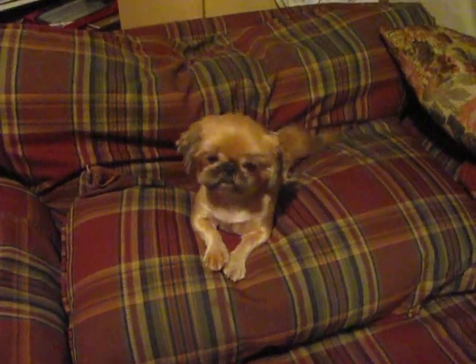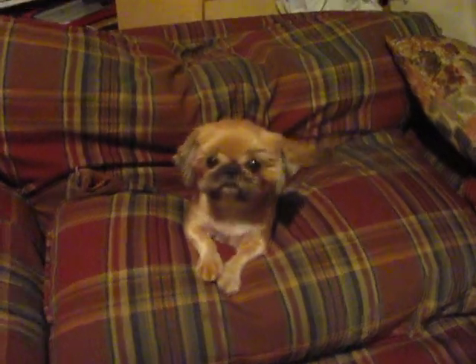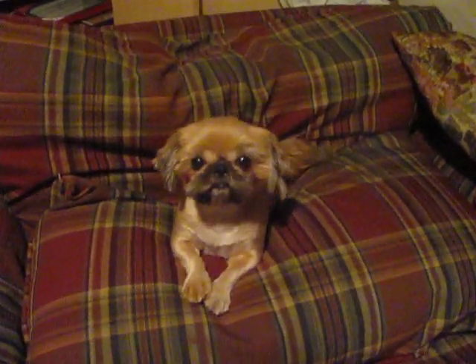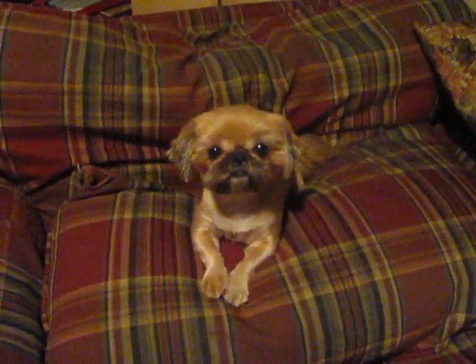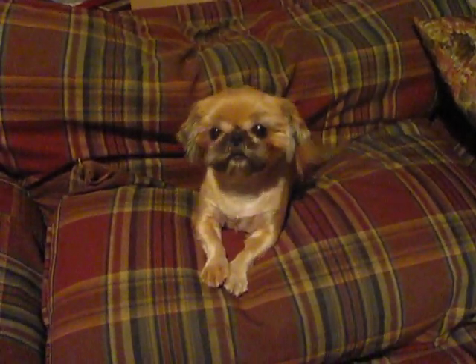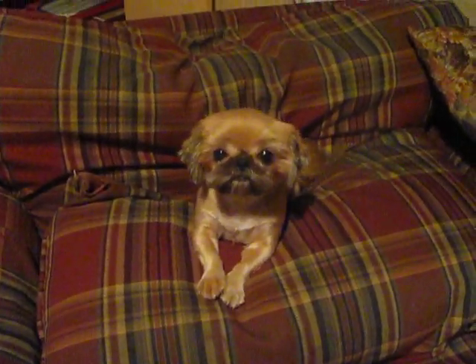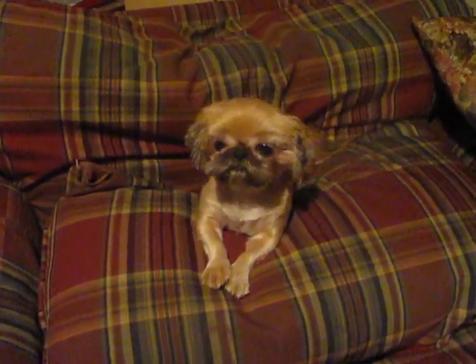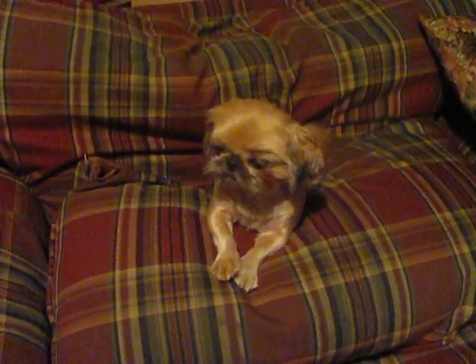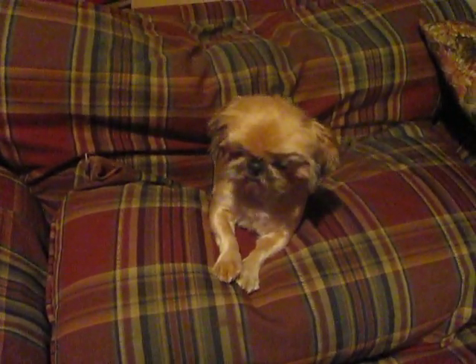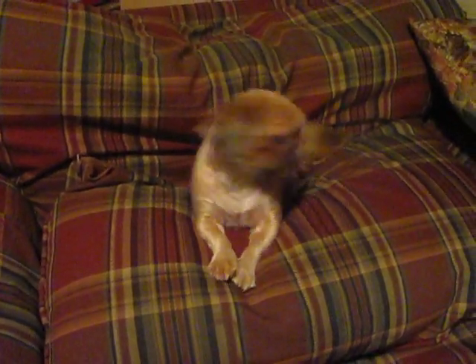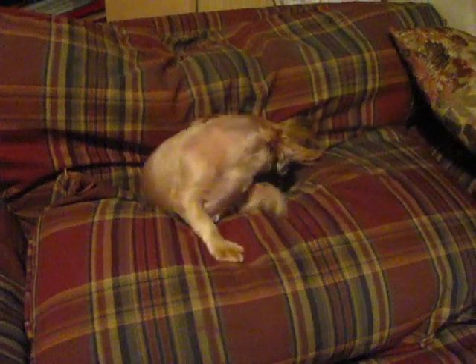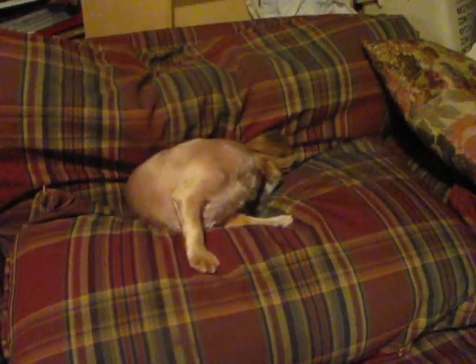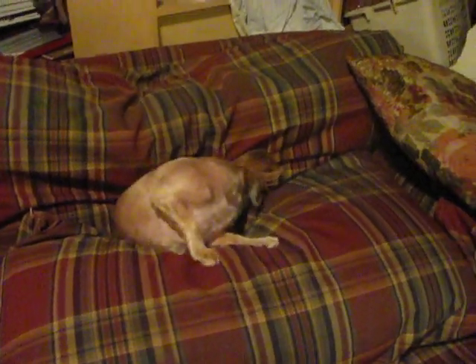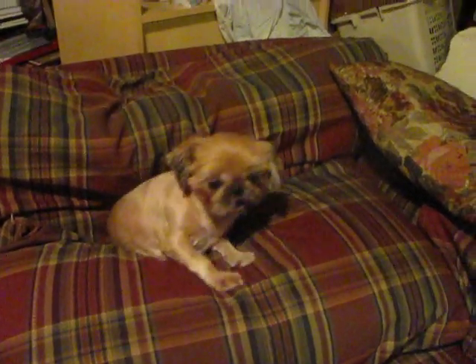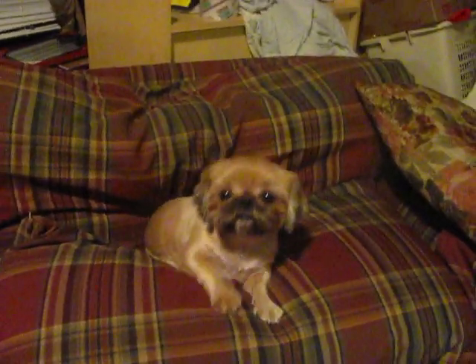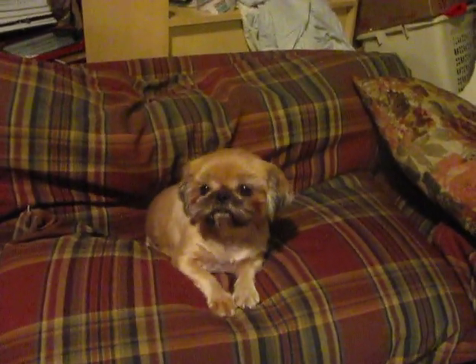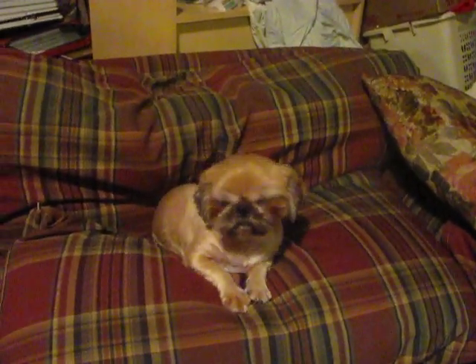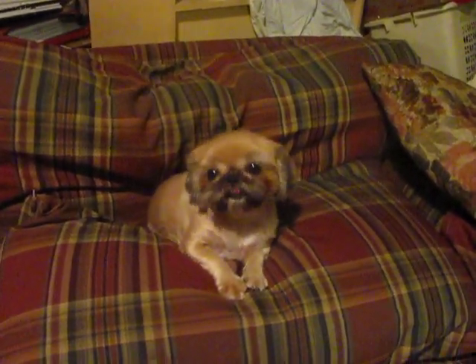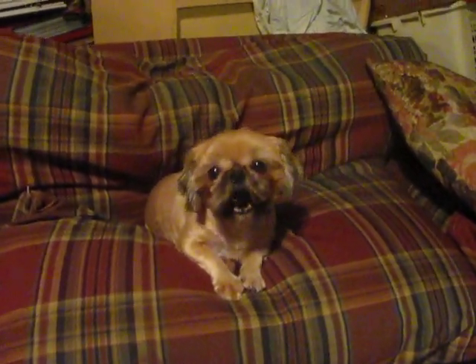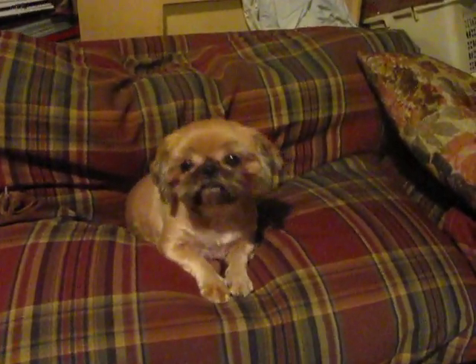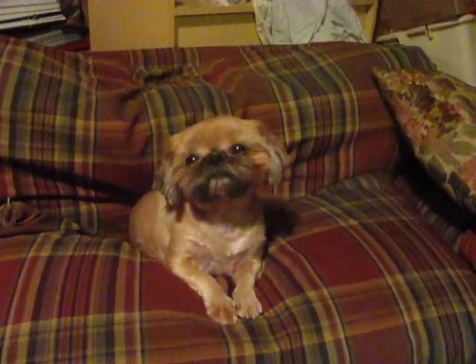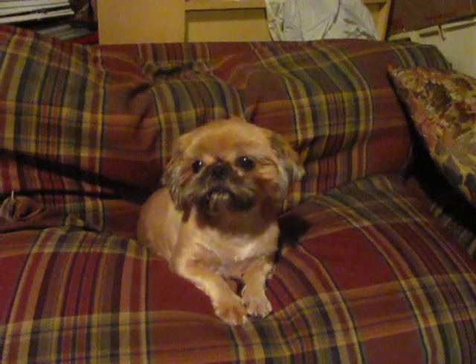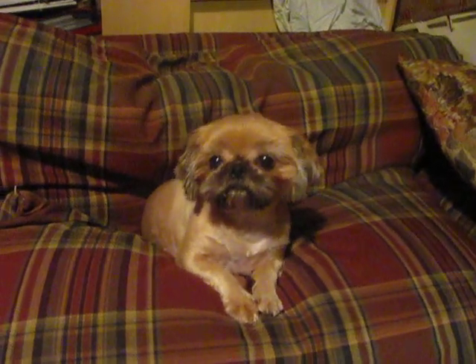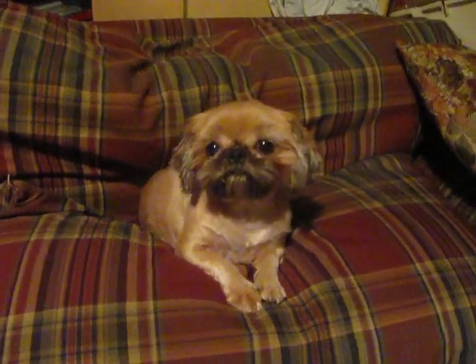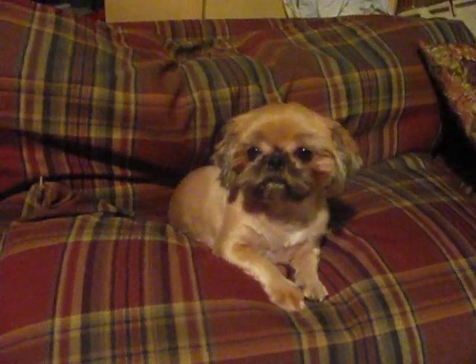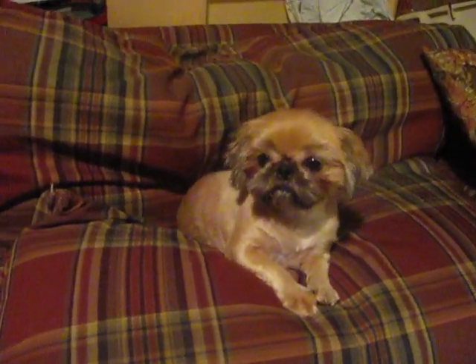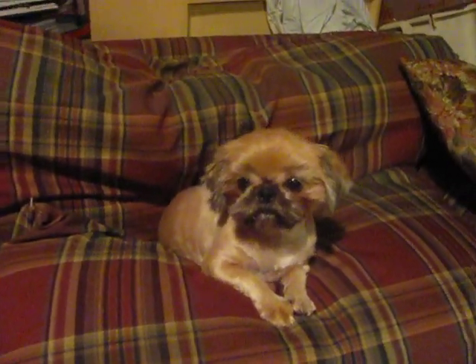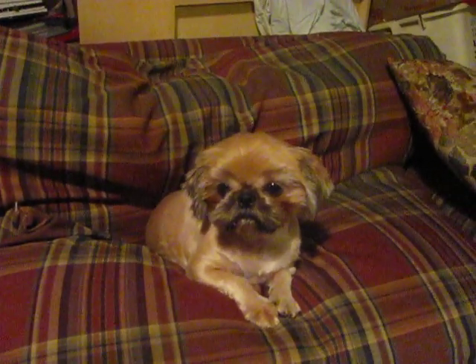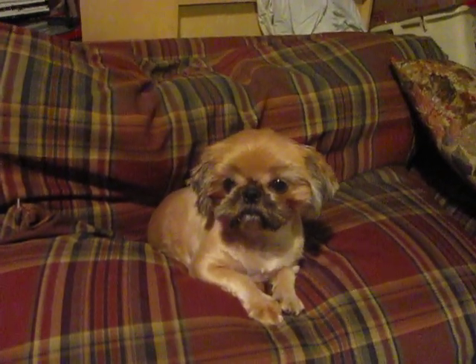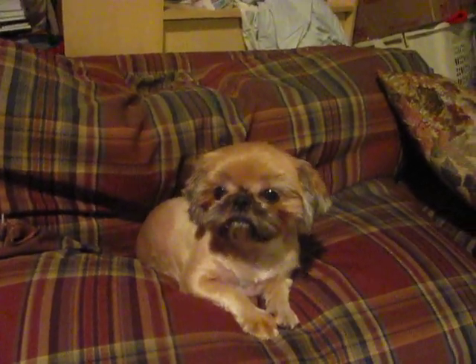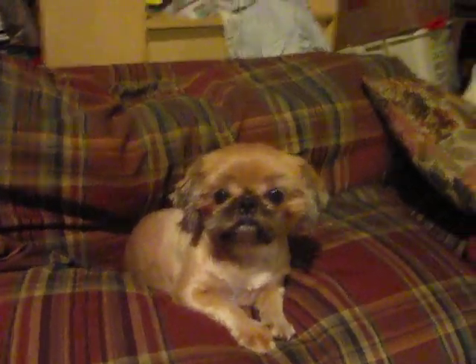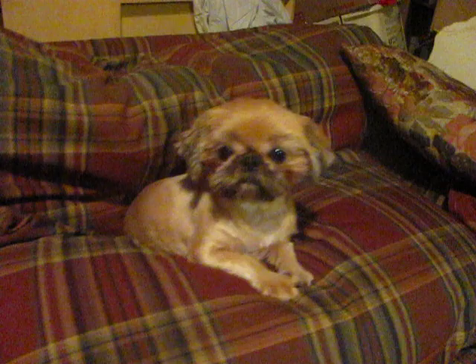This little girl is Annie Mae. She's one of my momma's sisters here. Annie, what are you doing? She's not a pug, she's not an Ewok. She's a little baby — she's my baby girl, Annie Mae Mae.